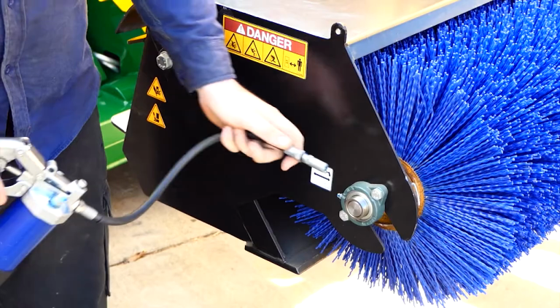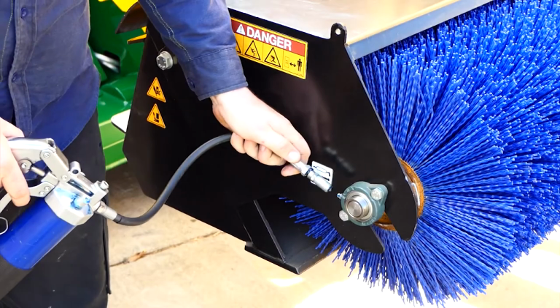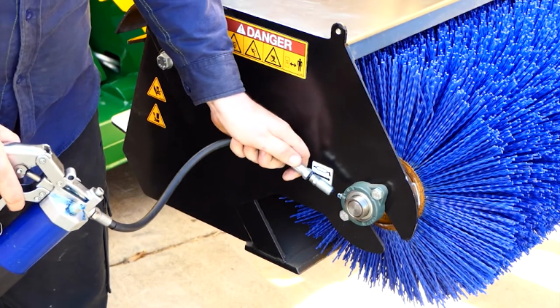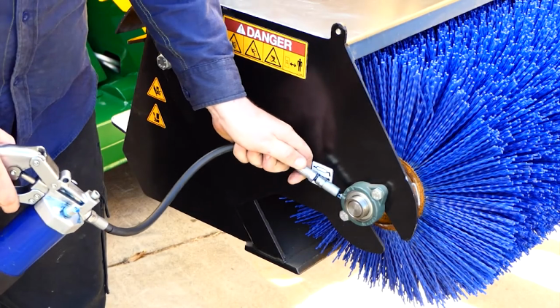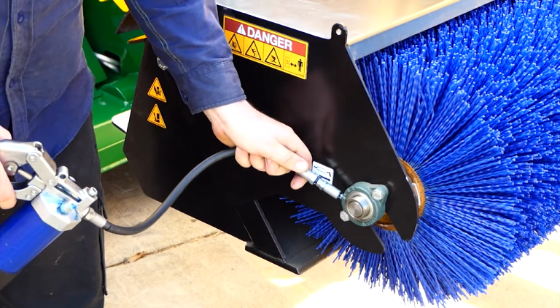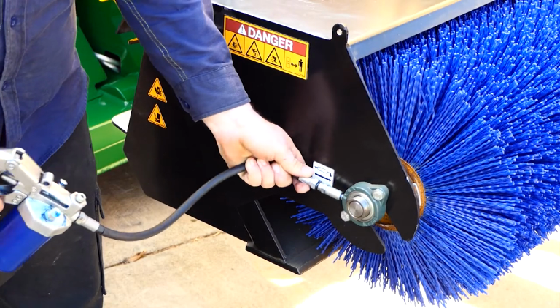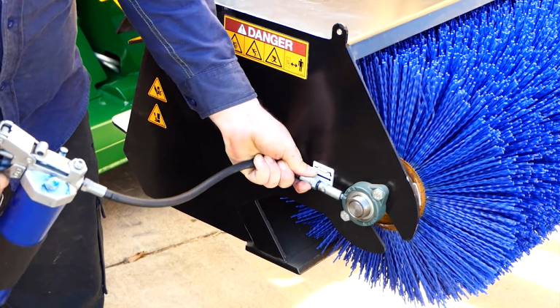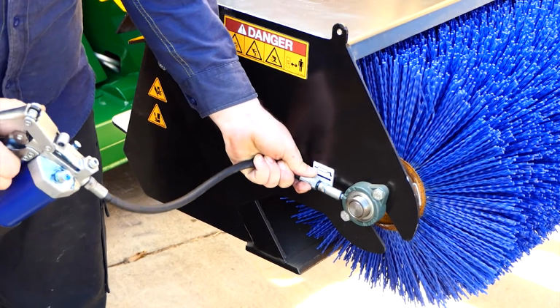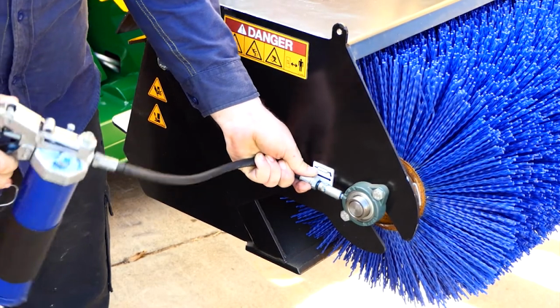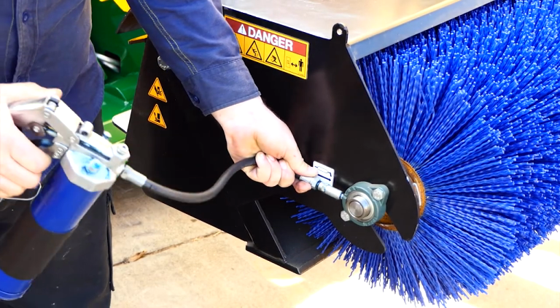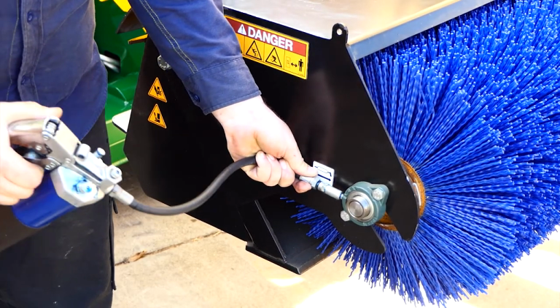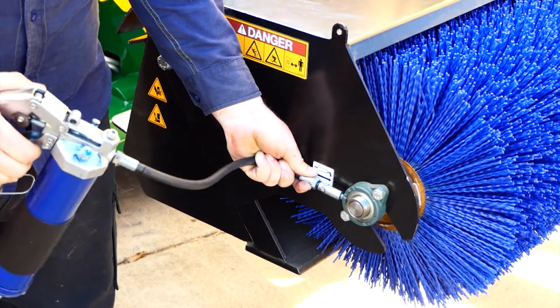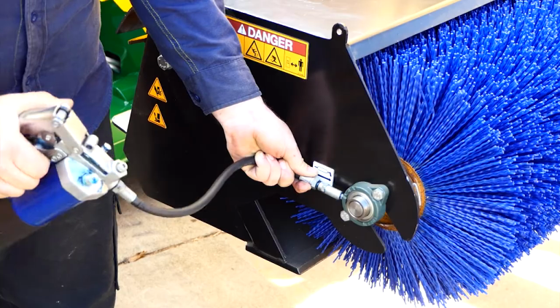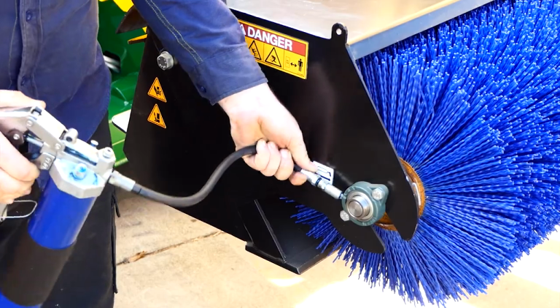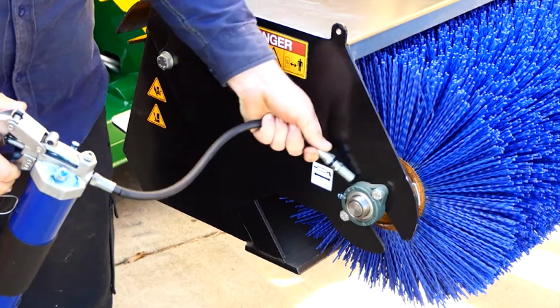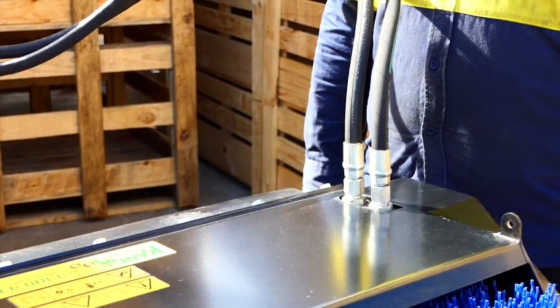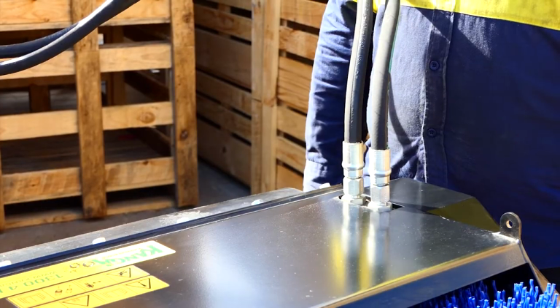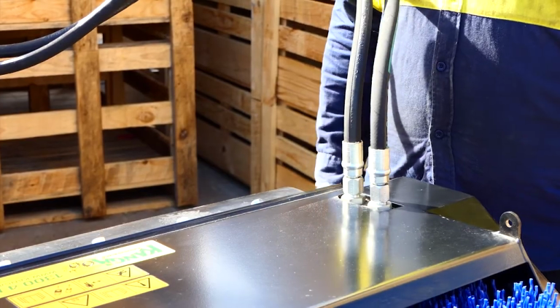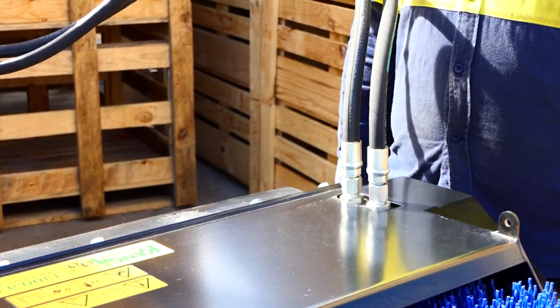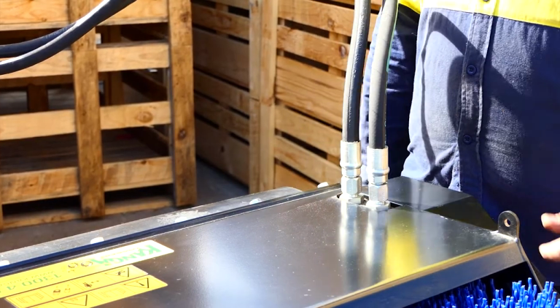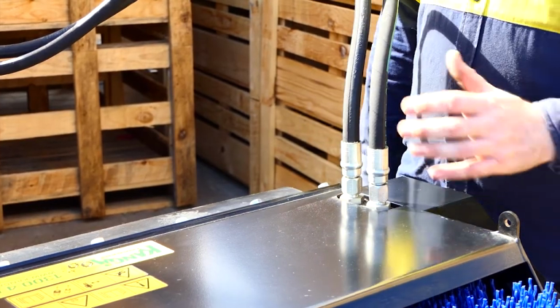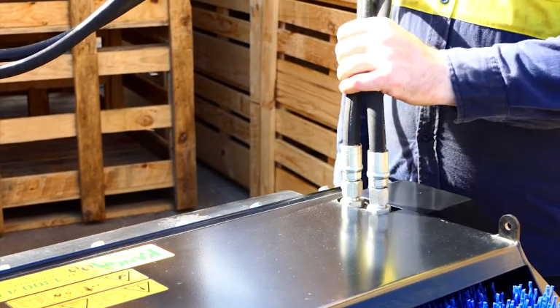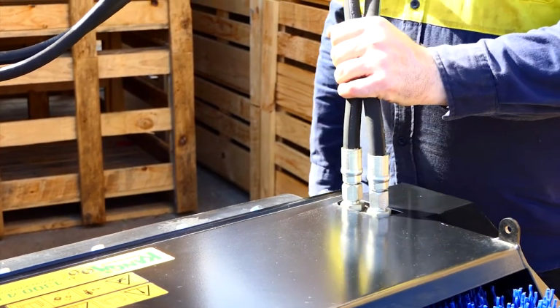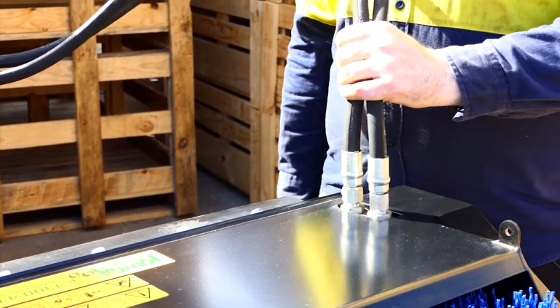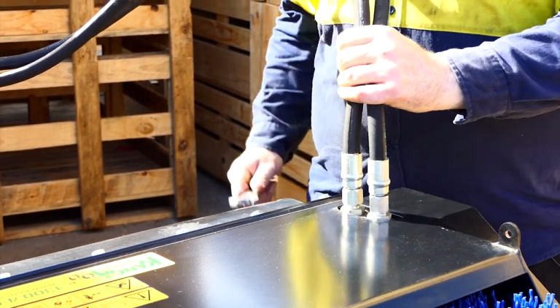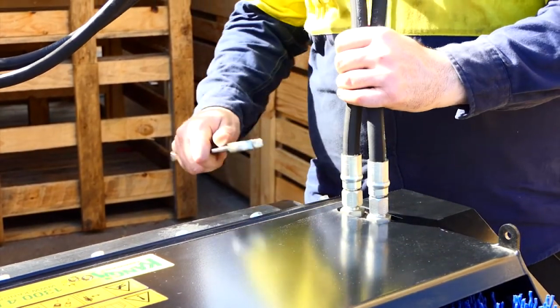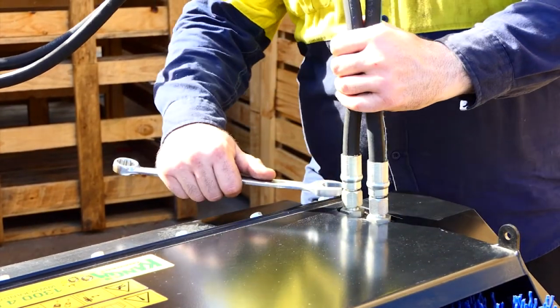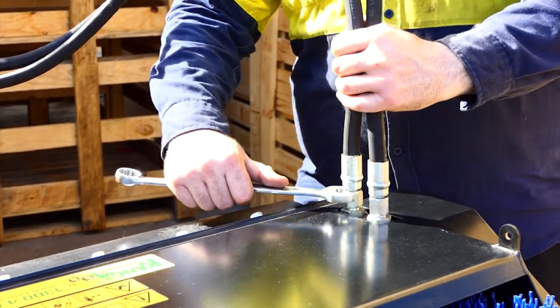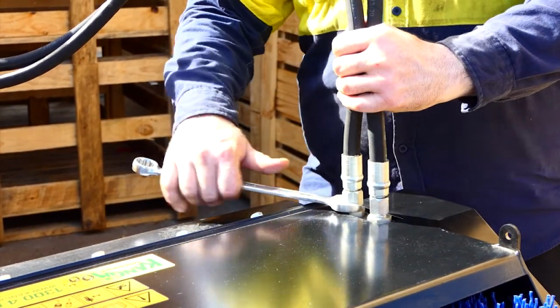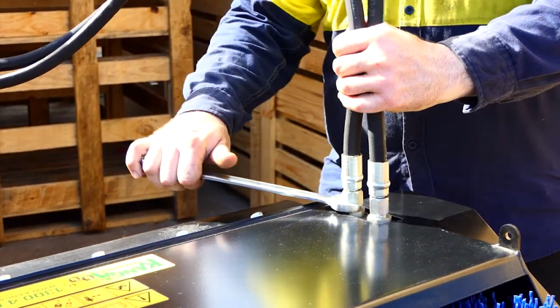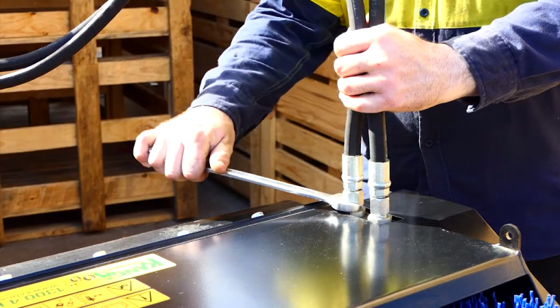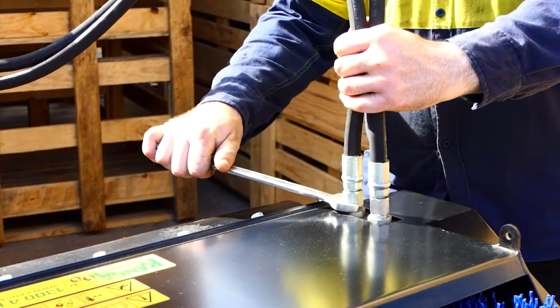The first thing we should be looking at are the bearings and making sure they're greased regularly. Secondly, we want to make sure the hydraulic hoses are not leaking and we also want to make sure they're nice and tight.